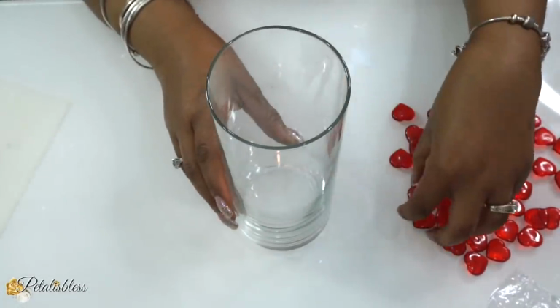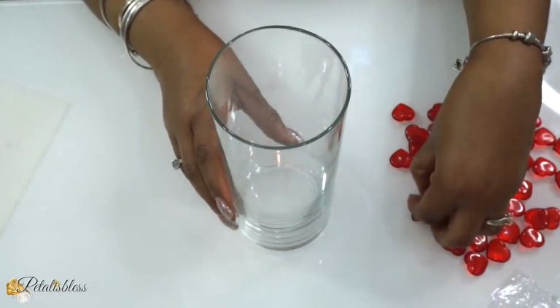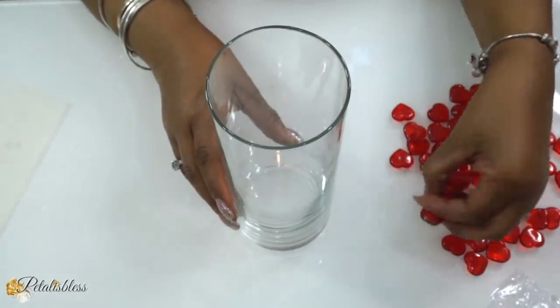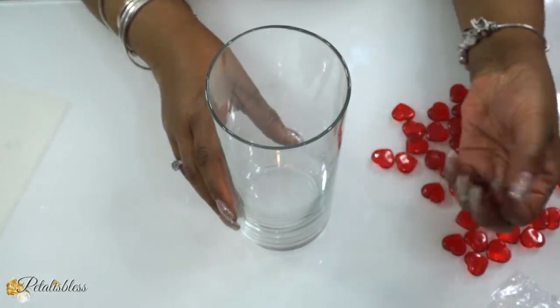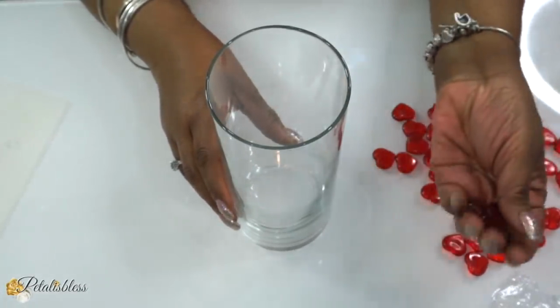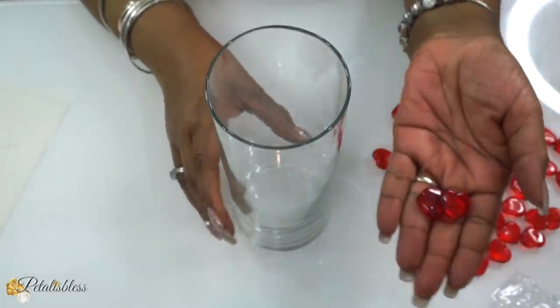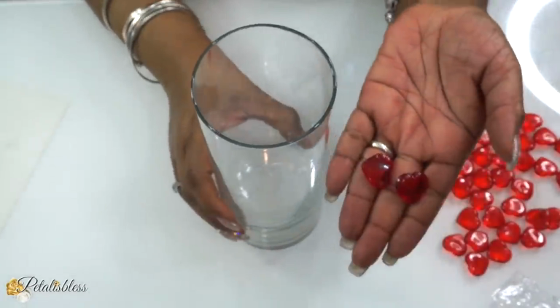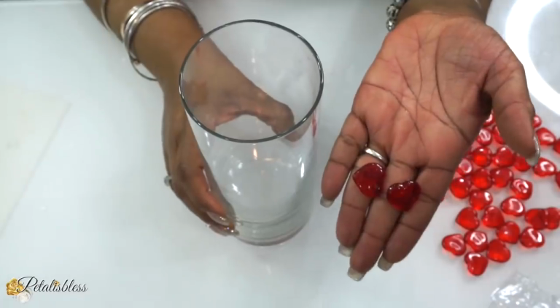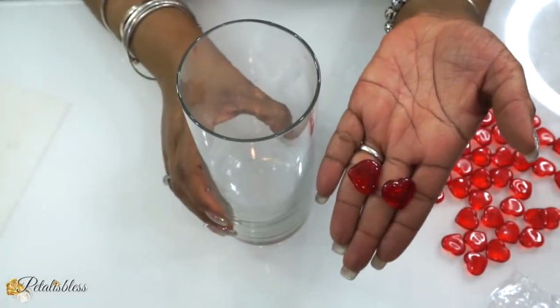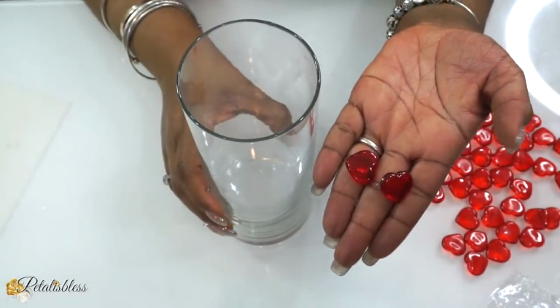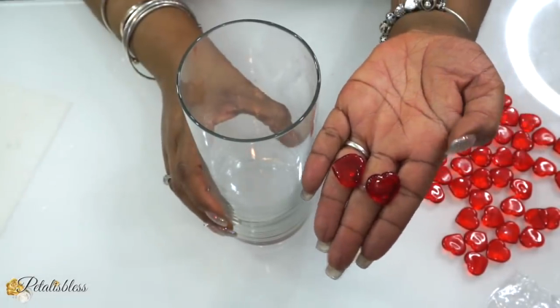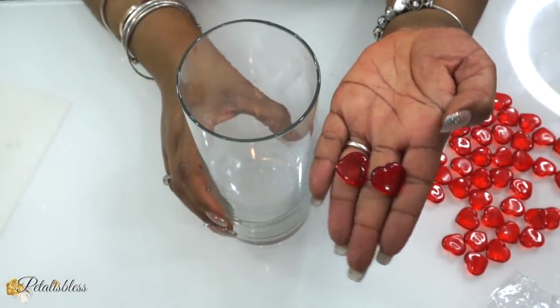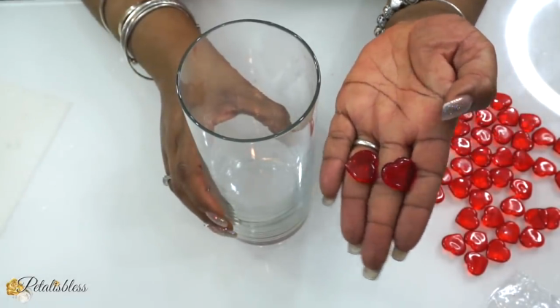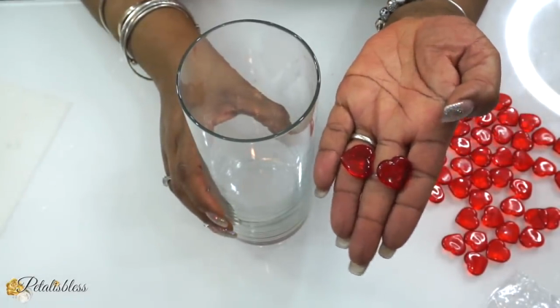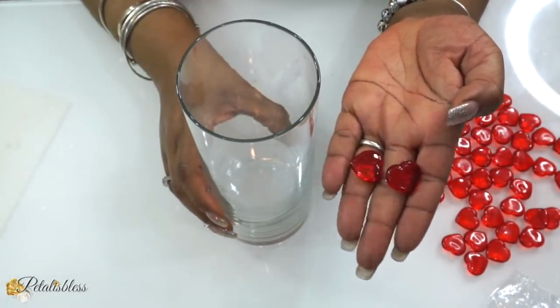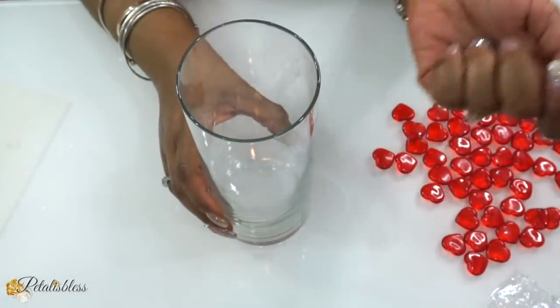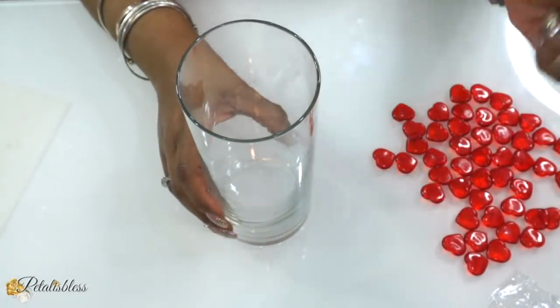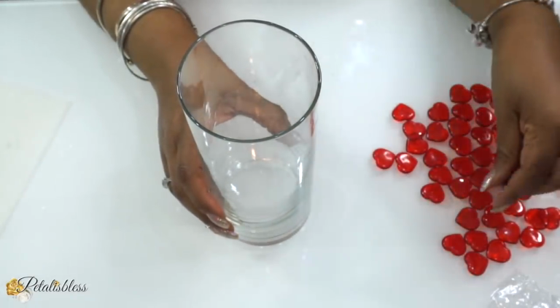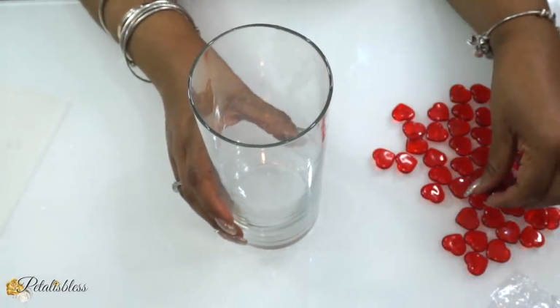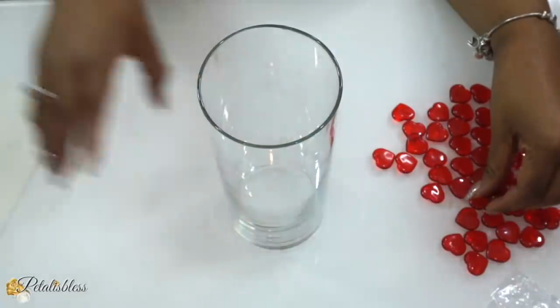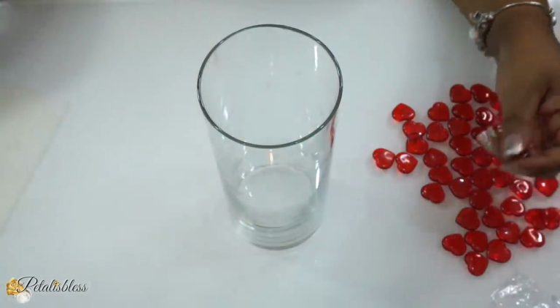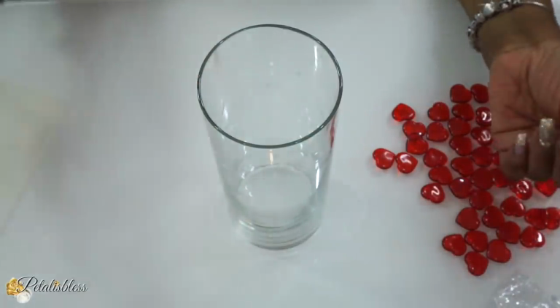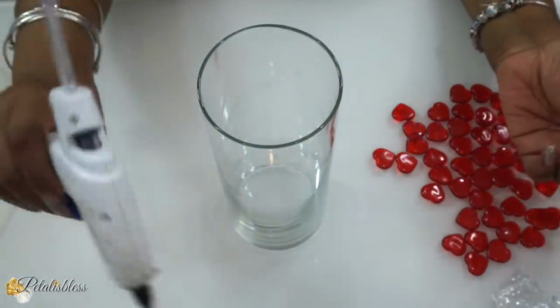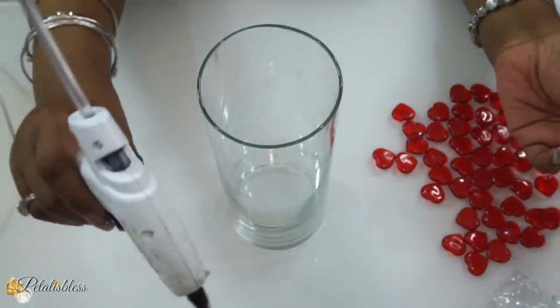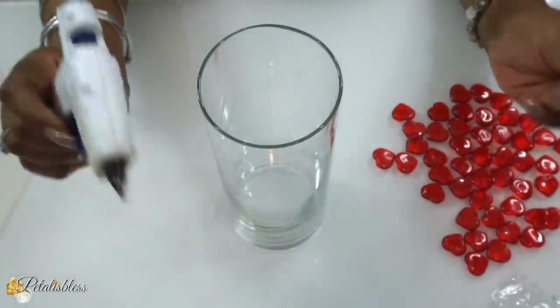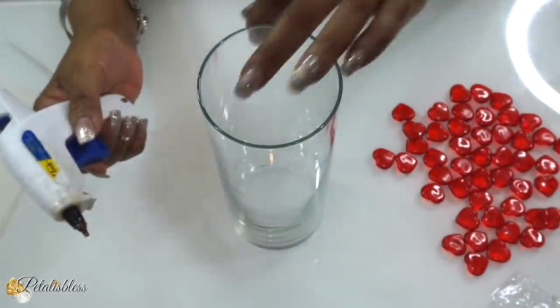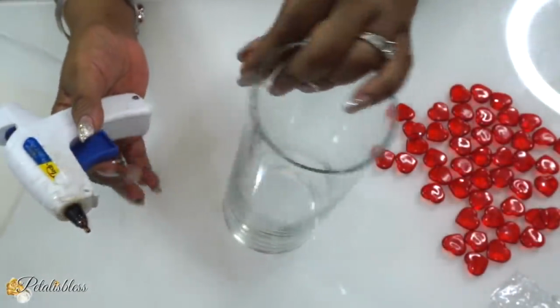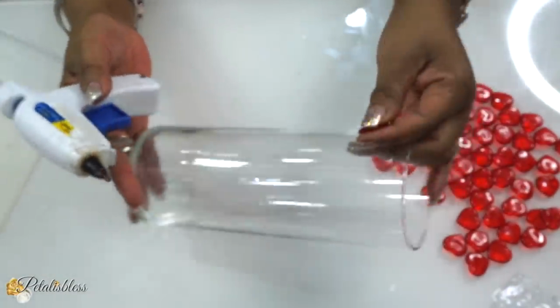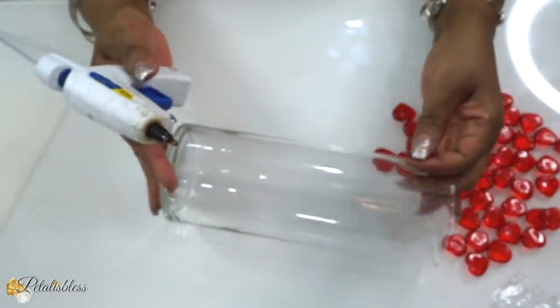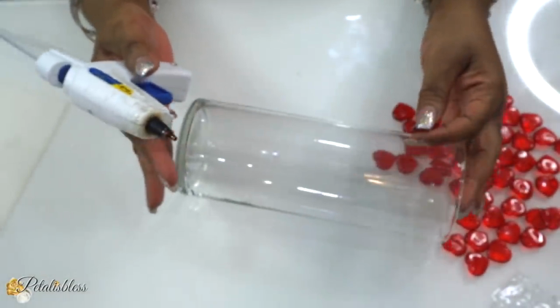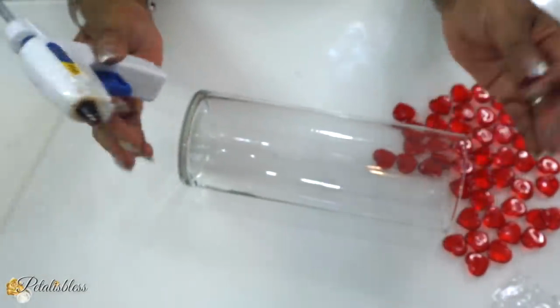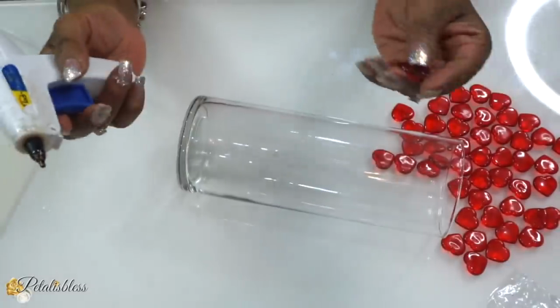We have these nice little heart shaped stones that they have every Valentine's — they come in pink and red. I picked up the red ones, so we'll be using those with some hot glue and I'm just gonna glue them going right around the vase.